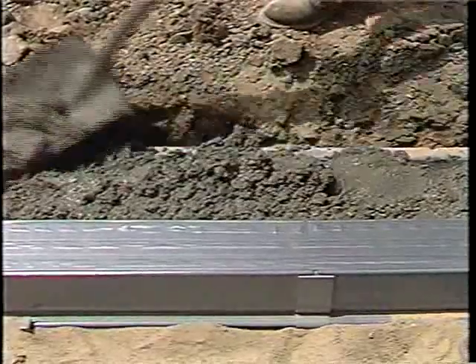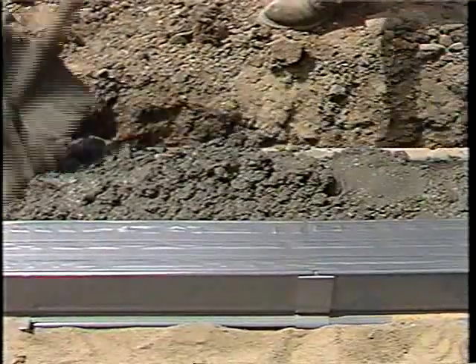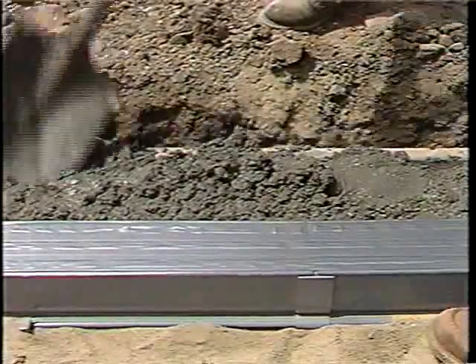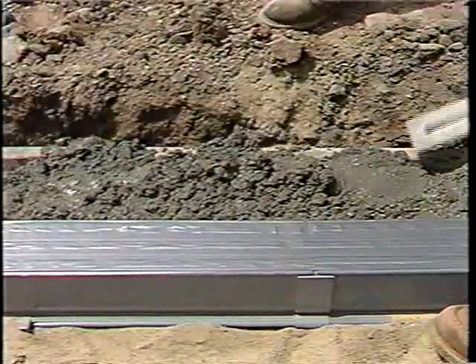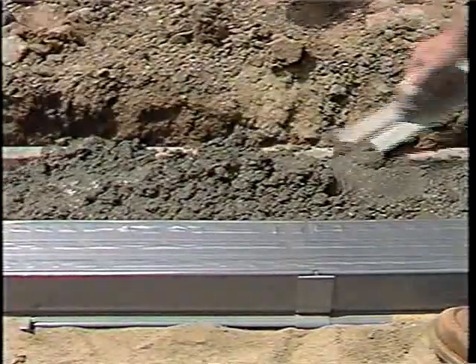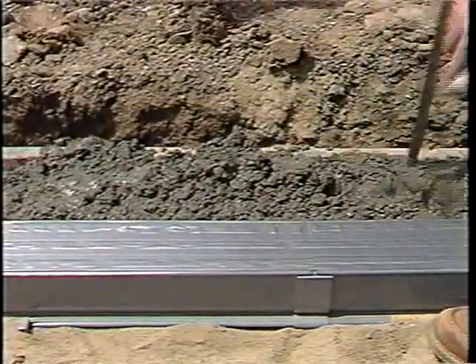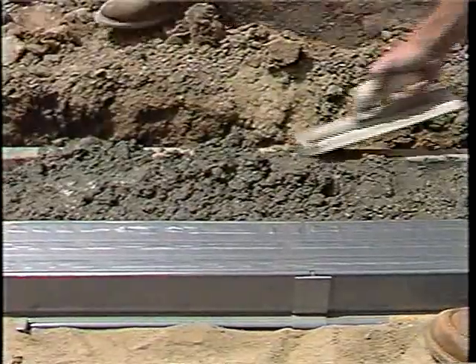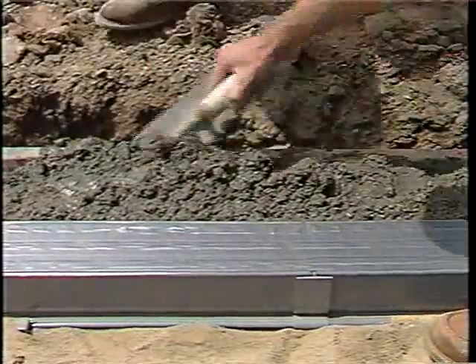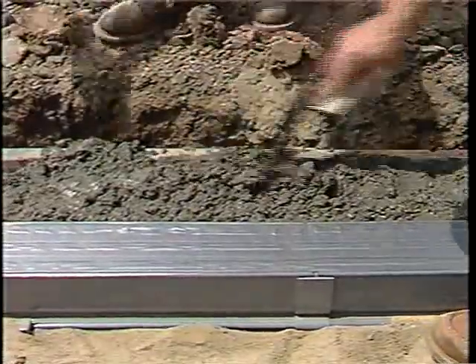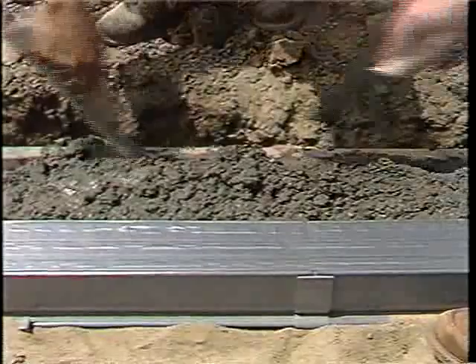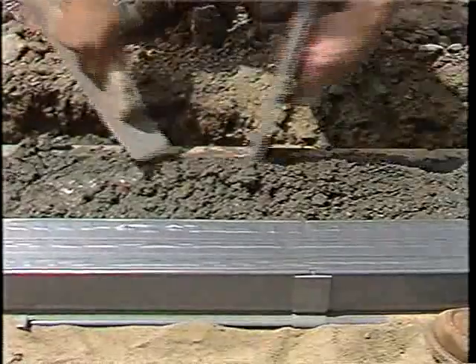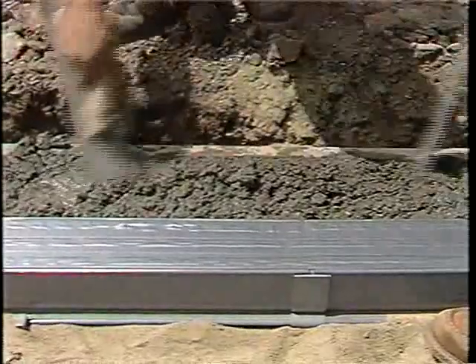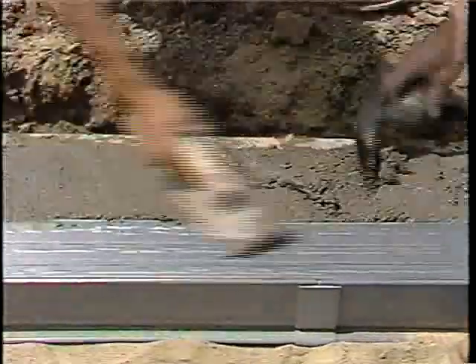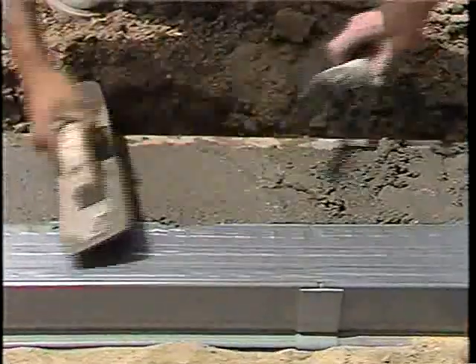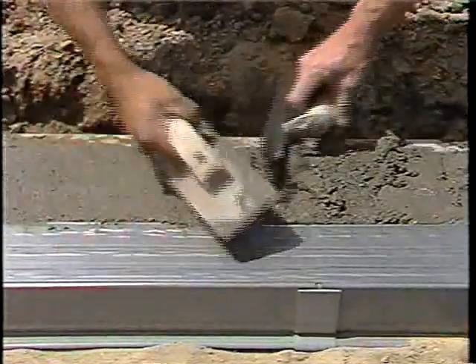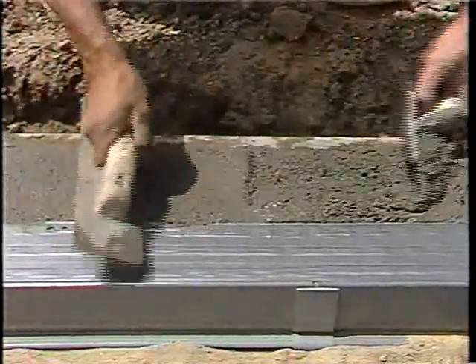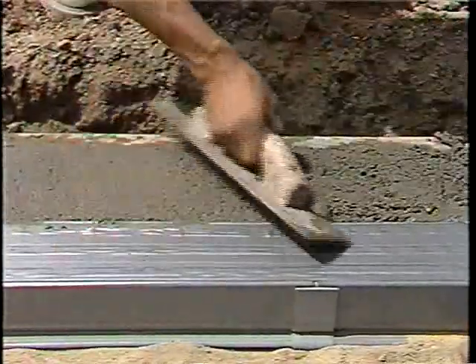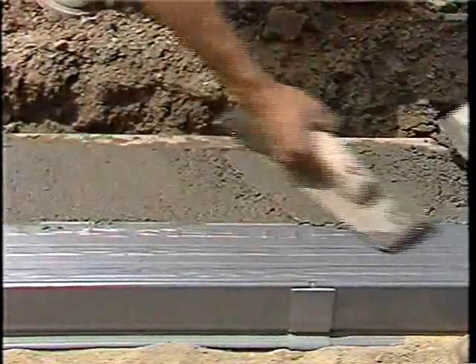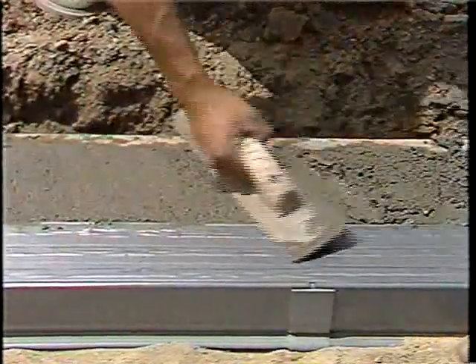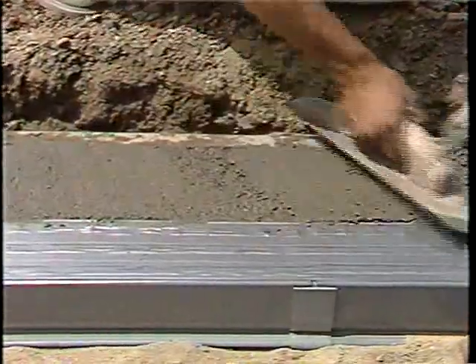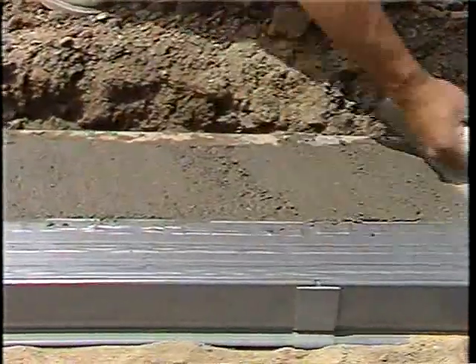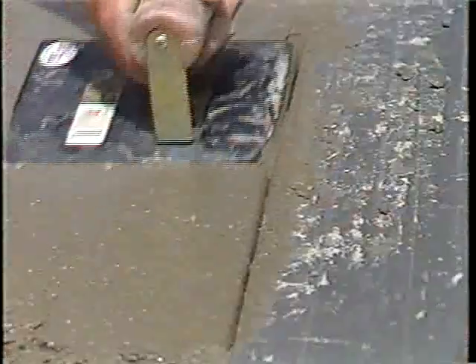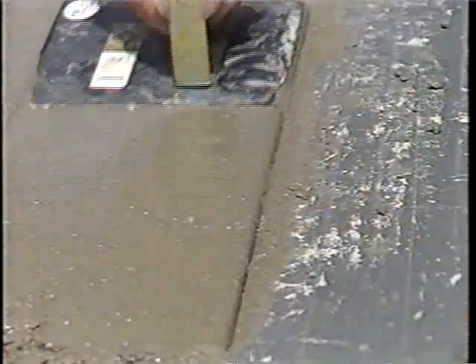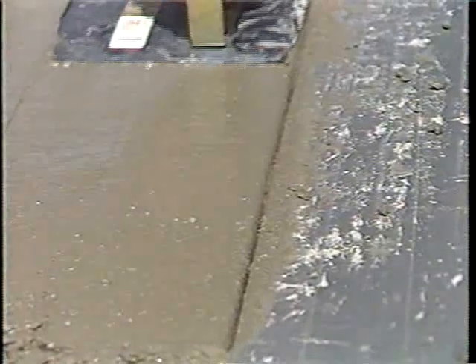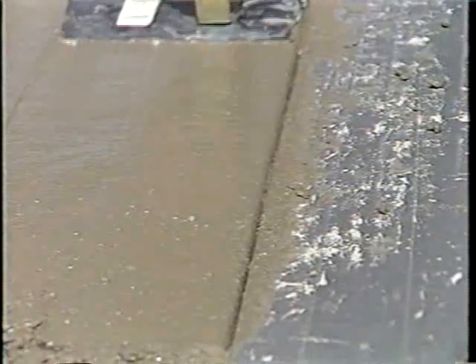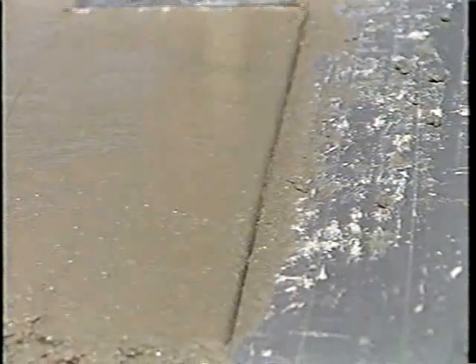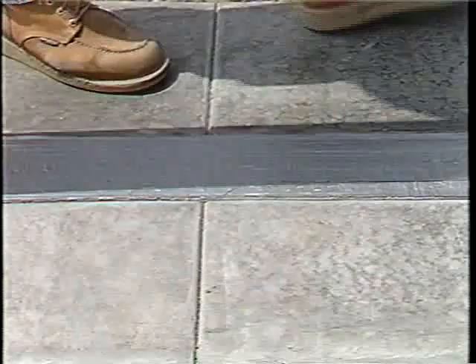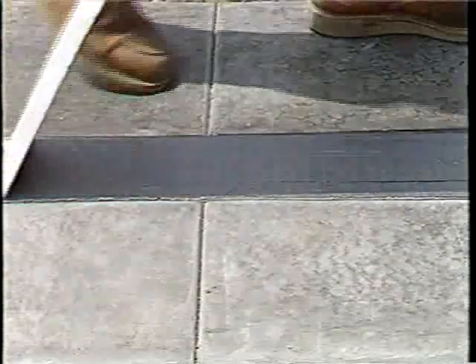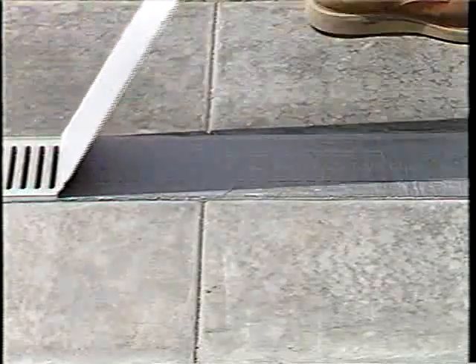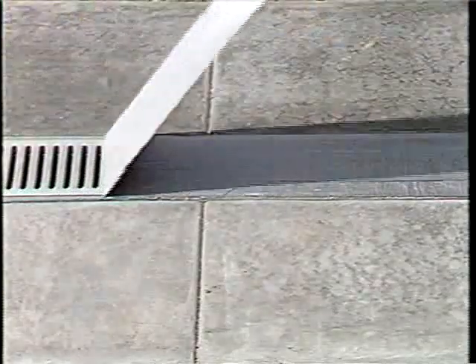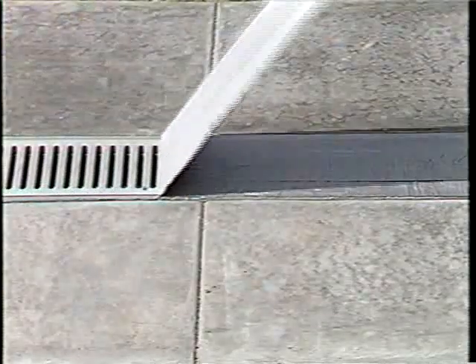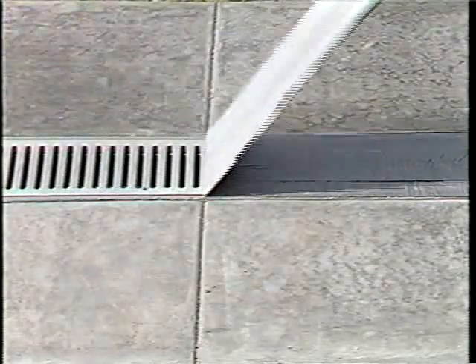And finally, backfill with concrete, sand, or dirt. That's all there is to it.